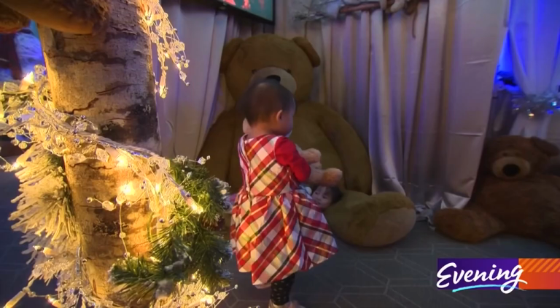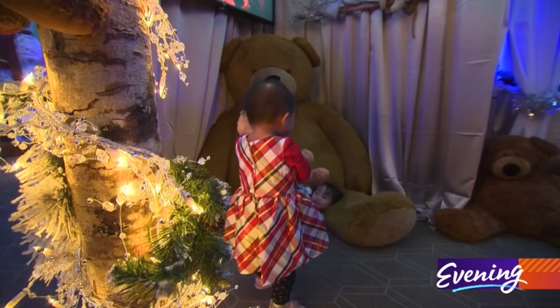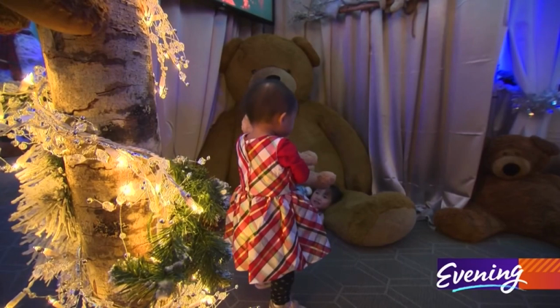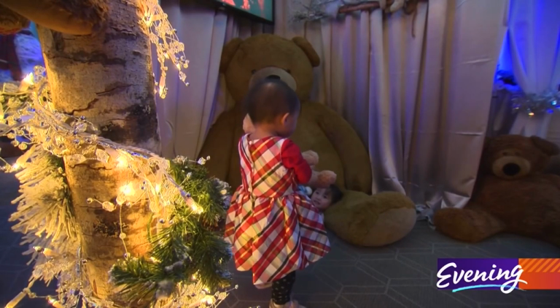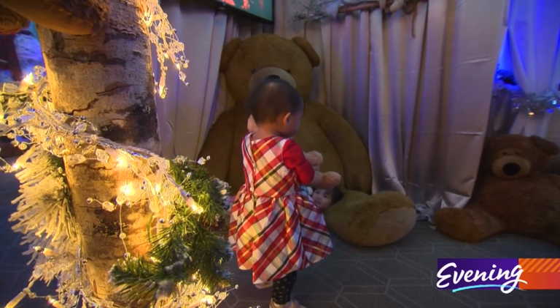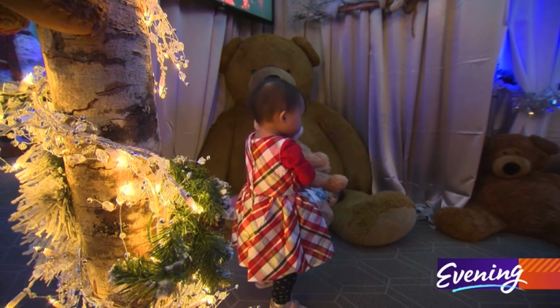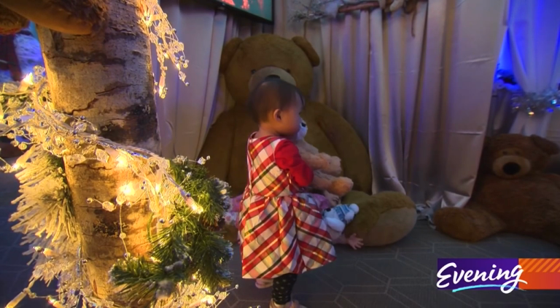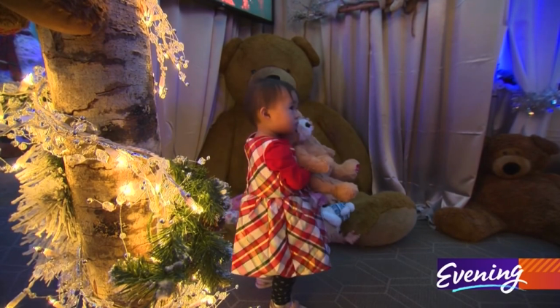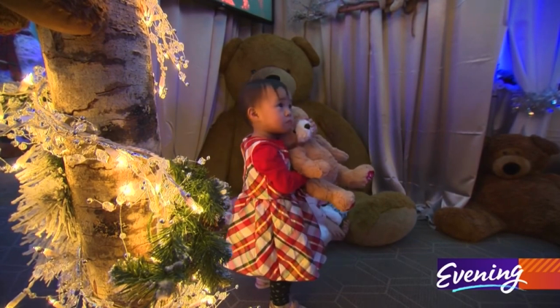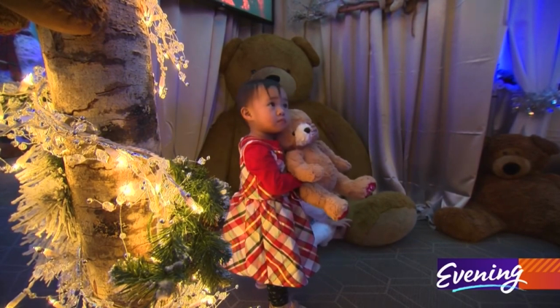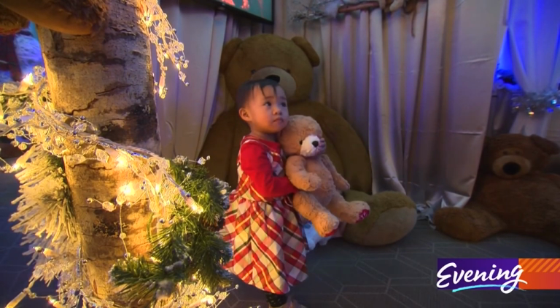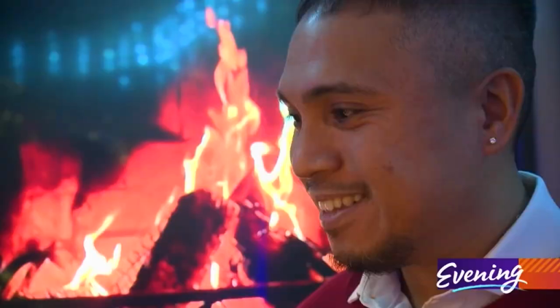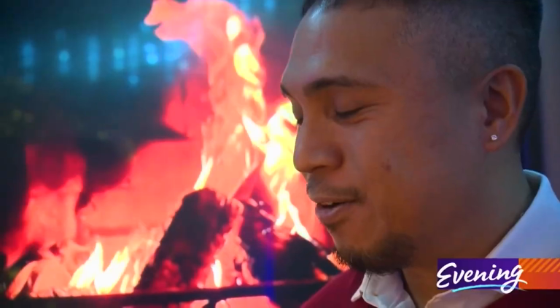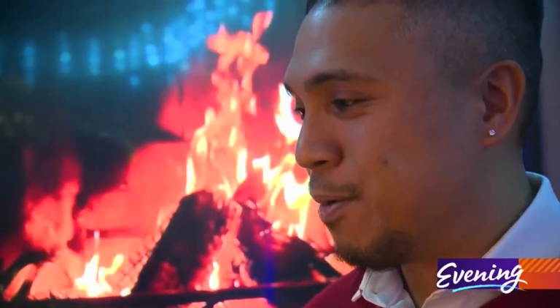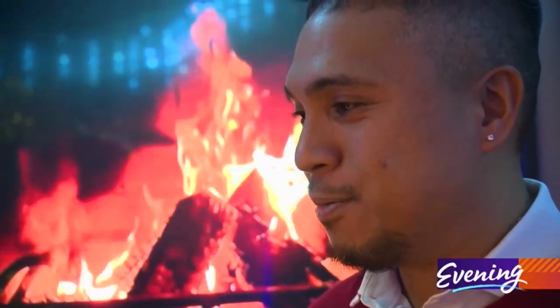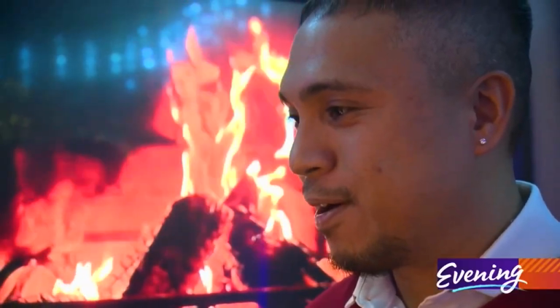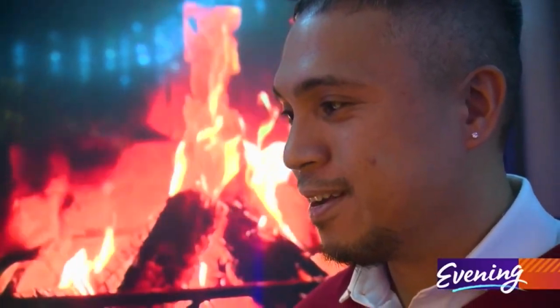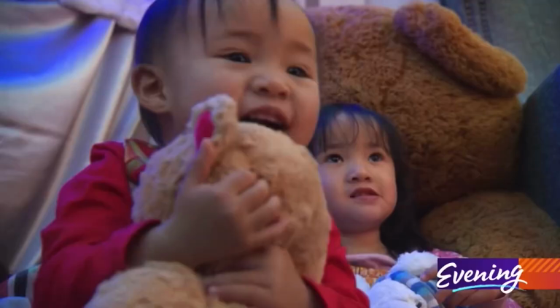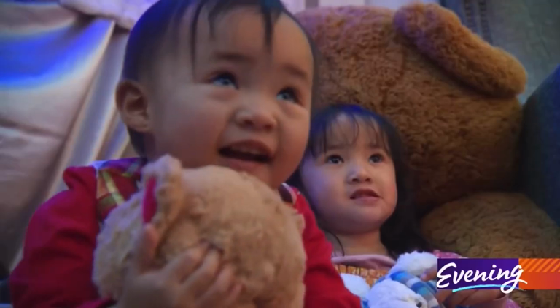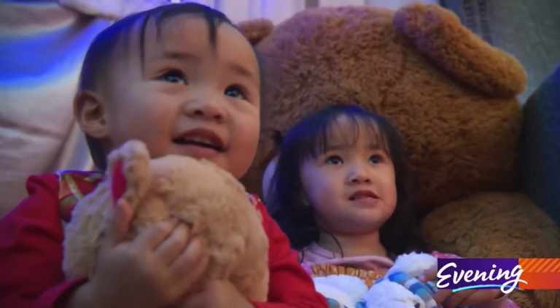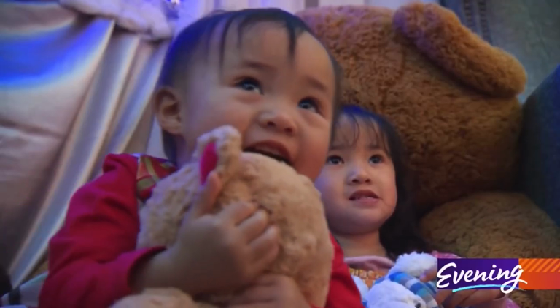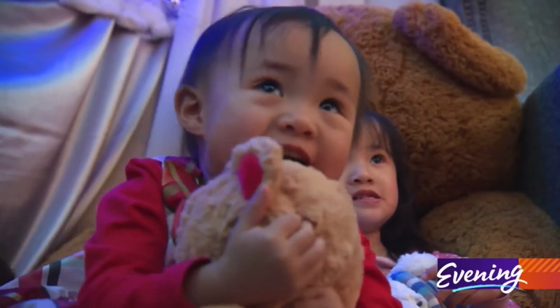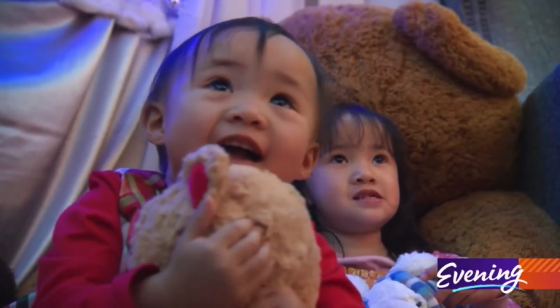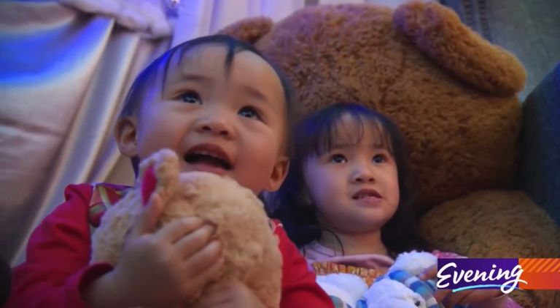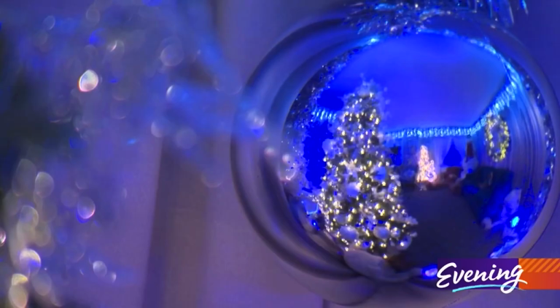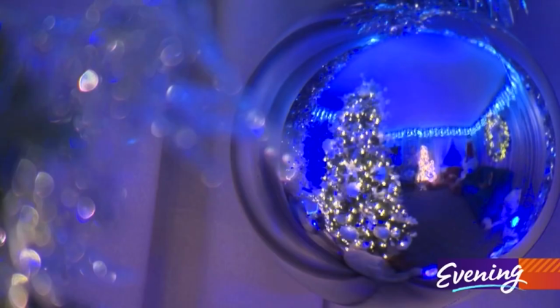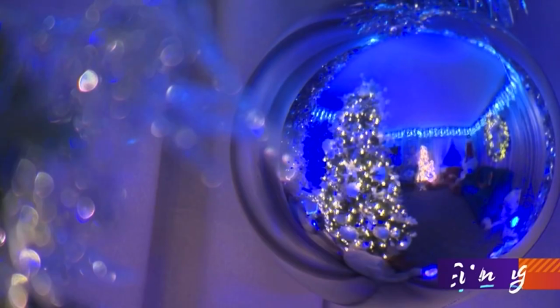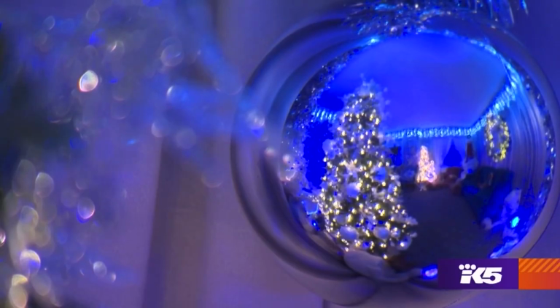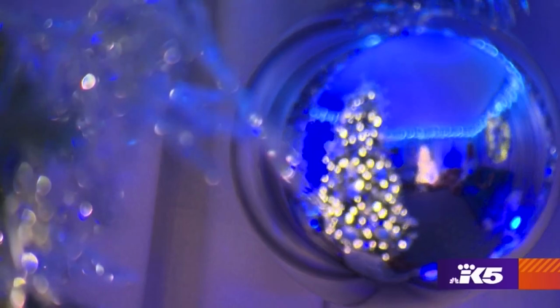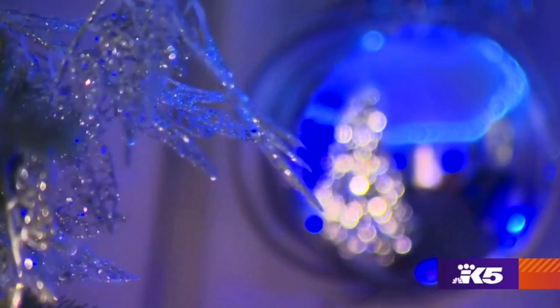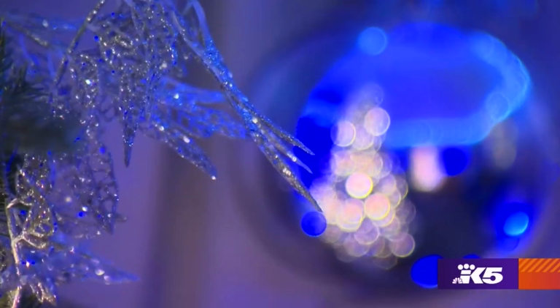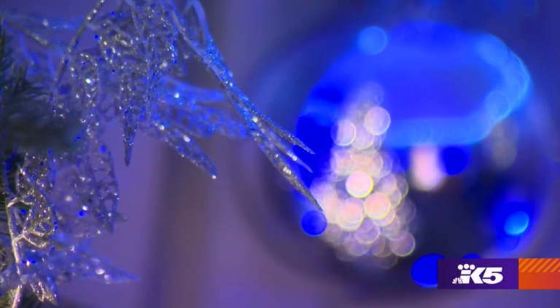Aww, is that your baby? That's mommy bear. It's magical. It's beautiful. It's very festive.